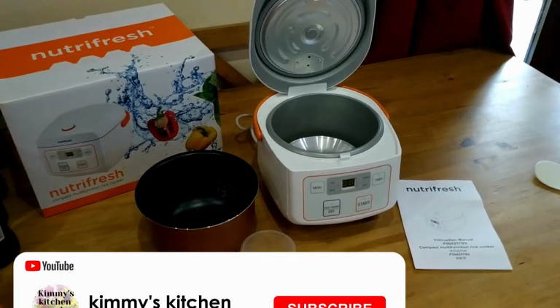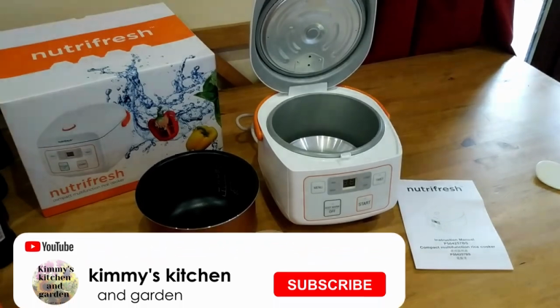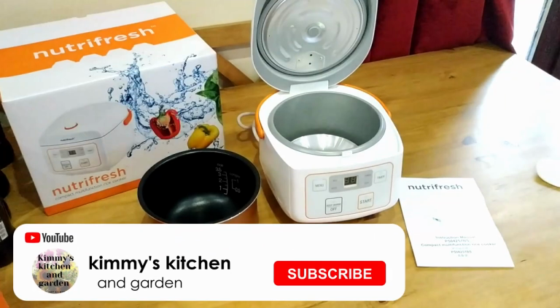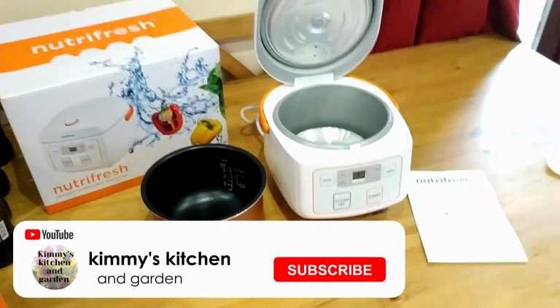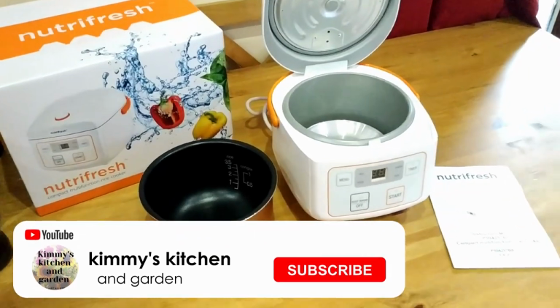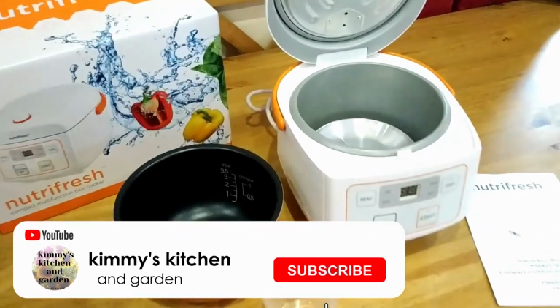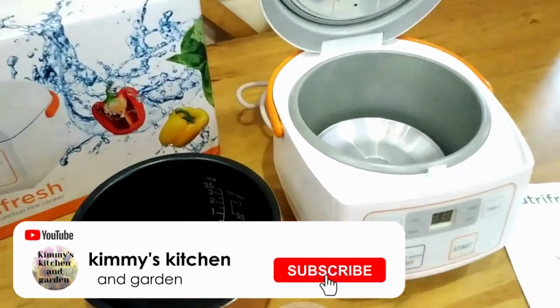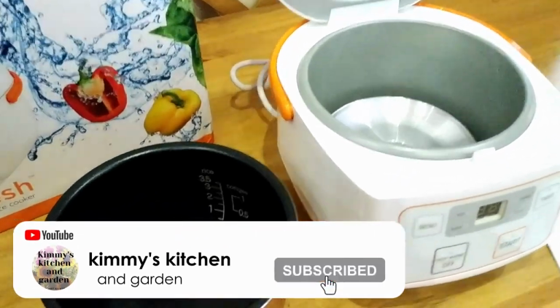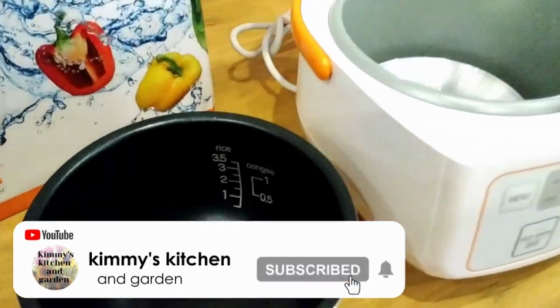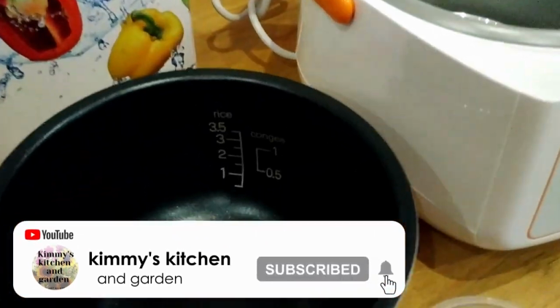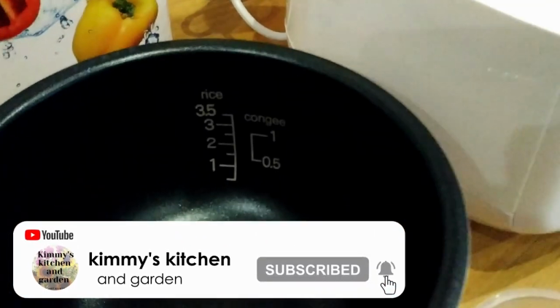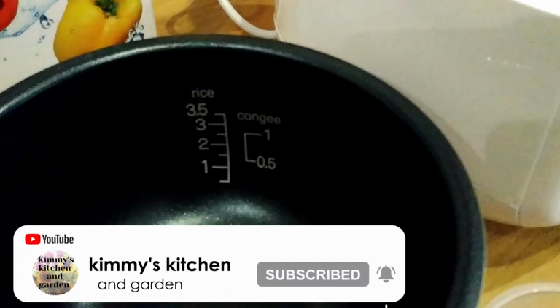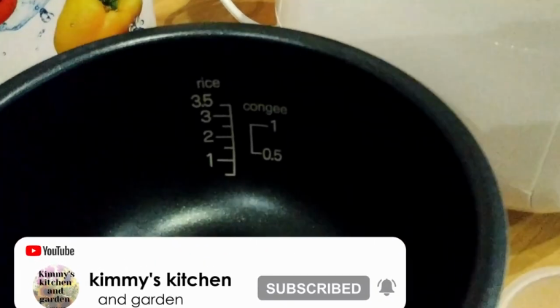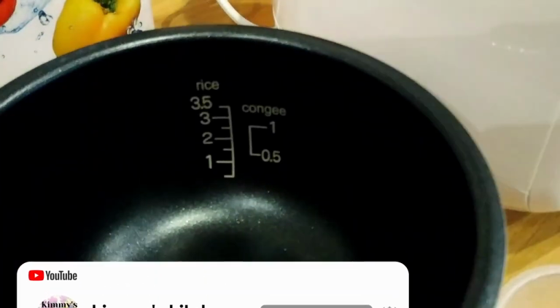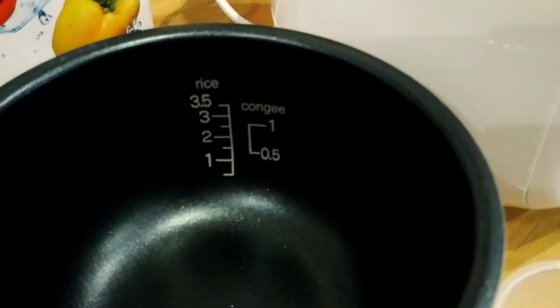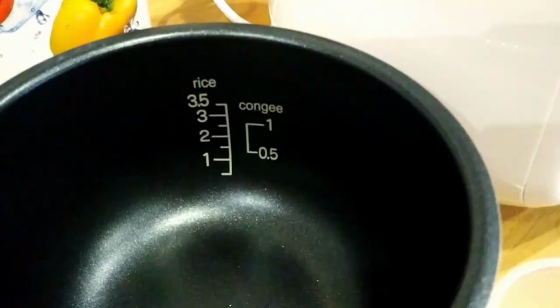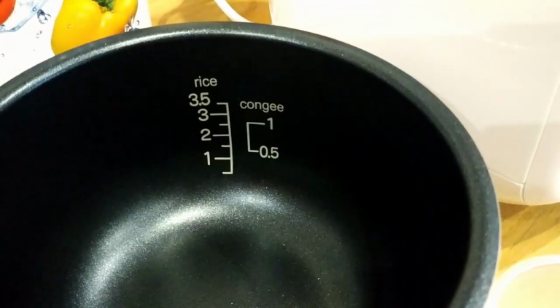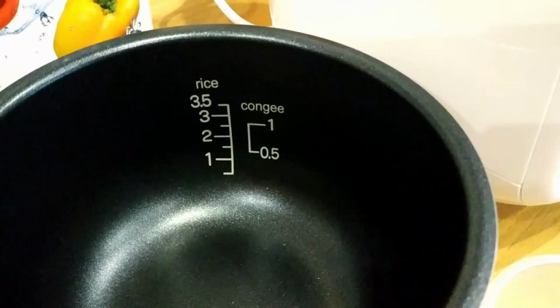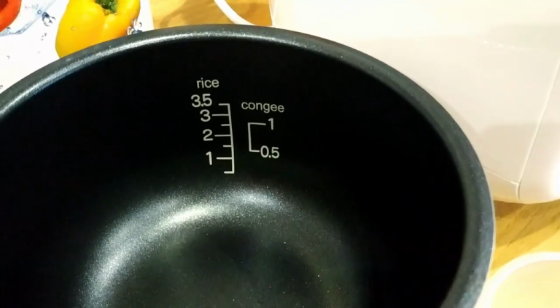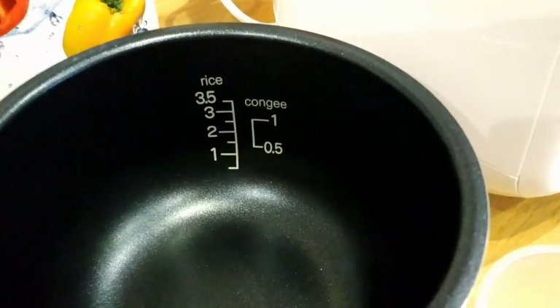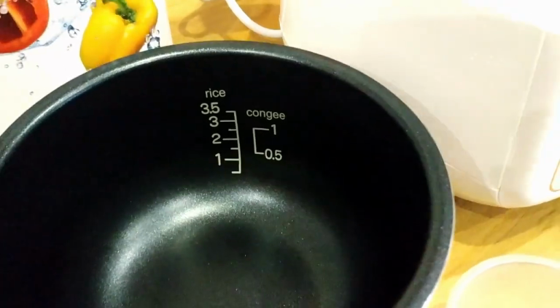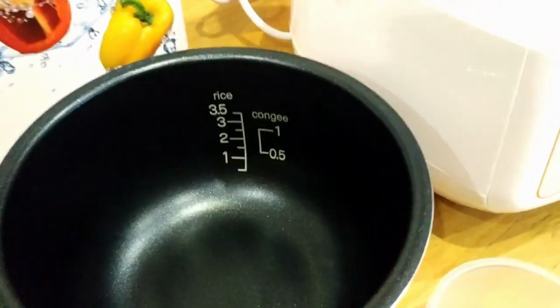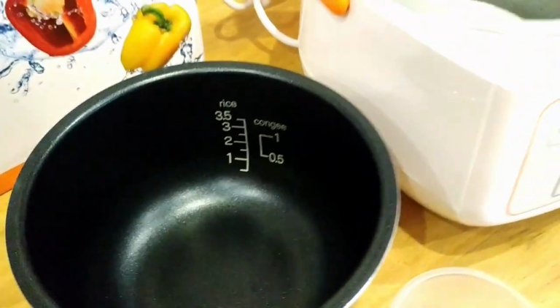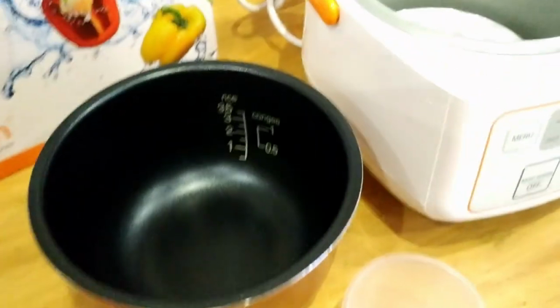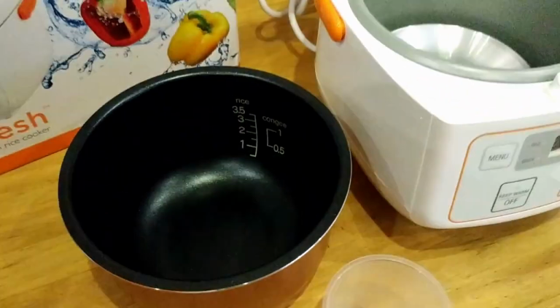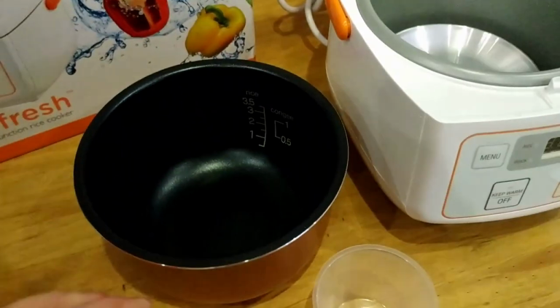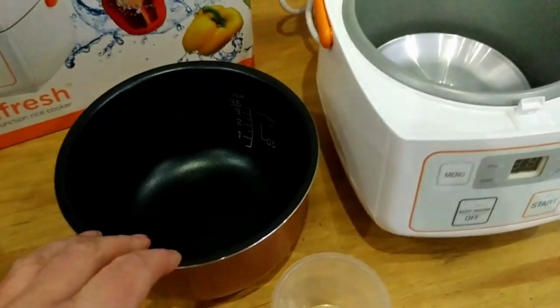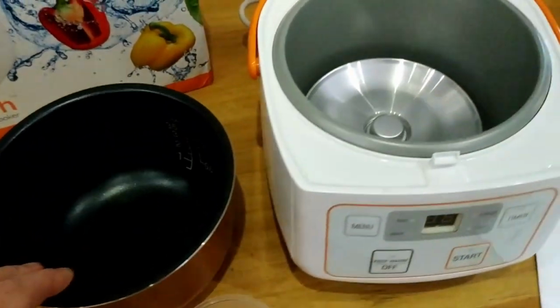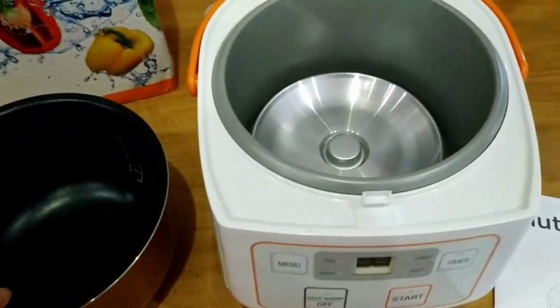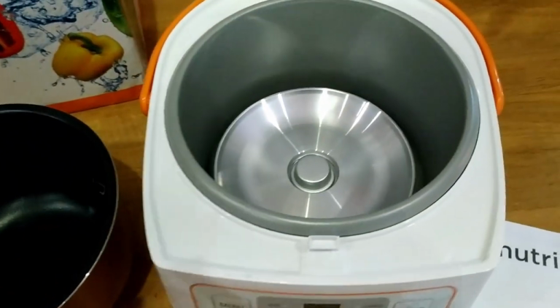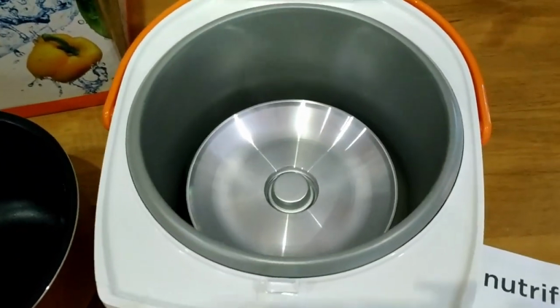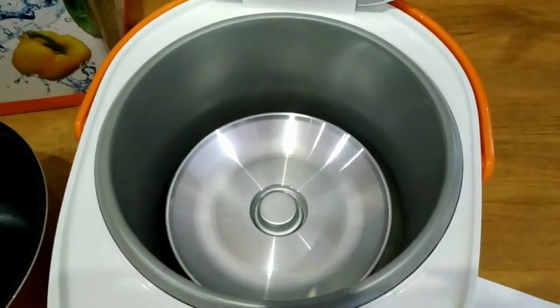As you can see it says congee on the side of the bowl — that's a Chinese rice porridge. Apparently you can also cook soup in this.